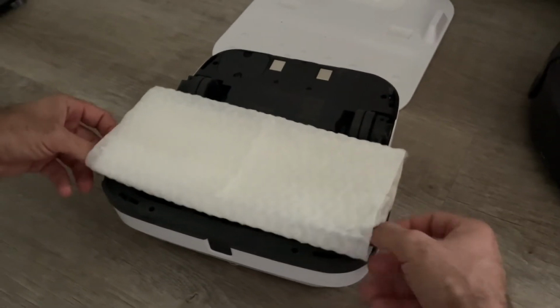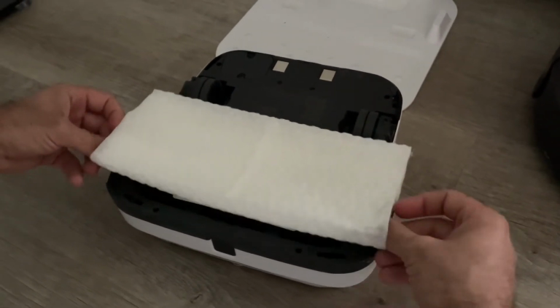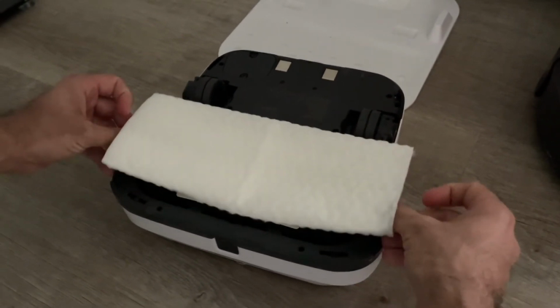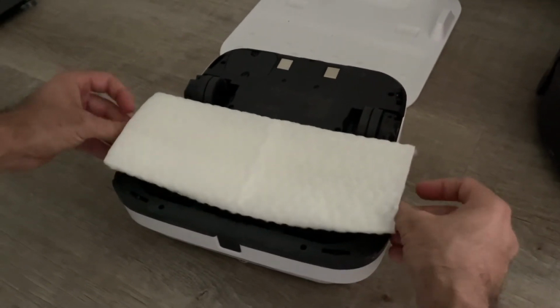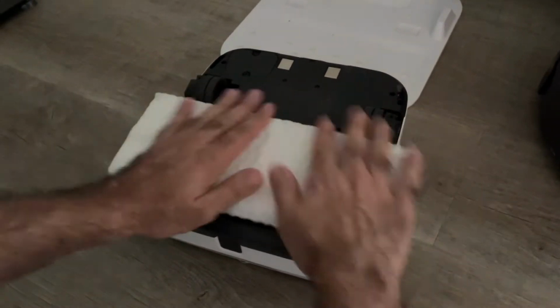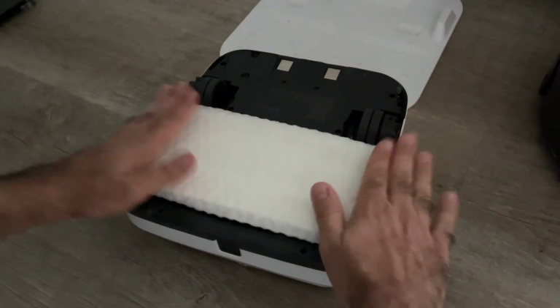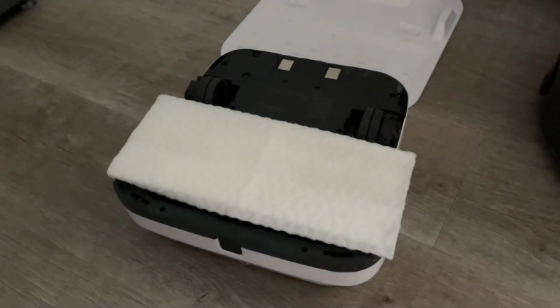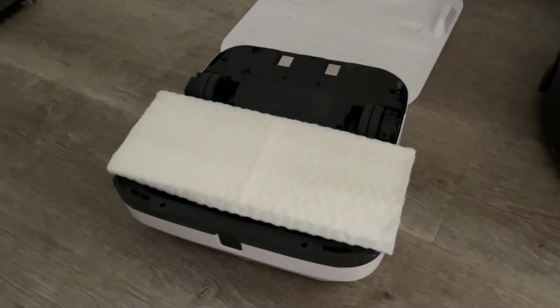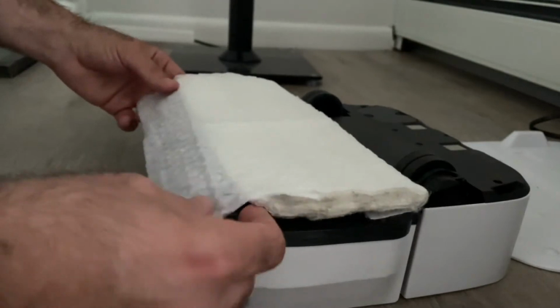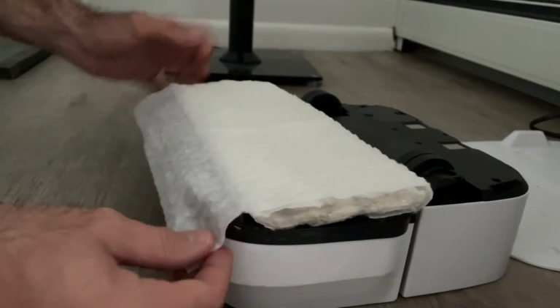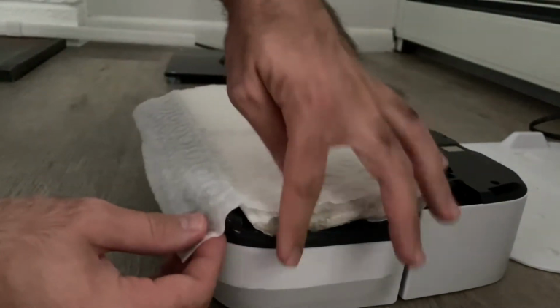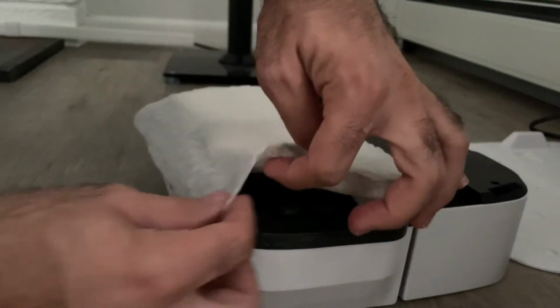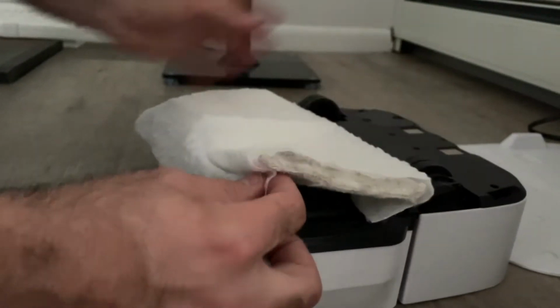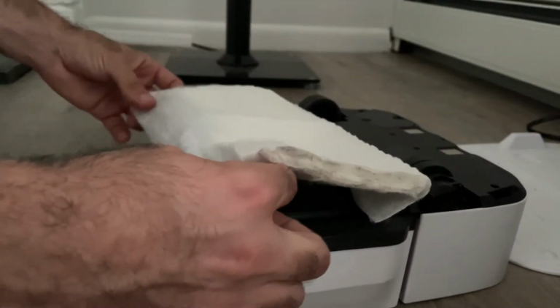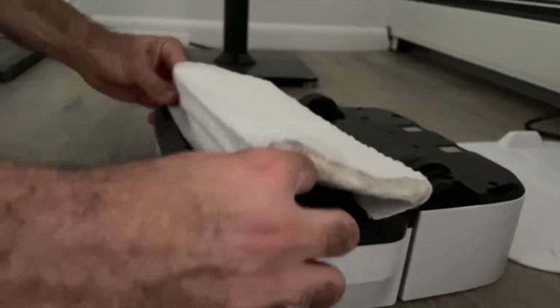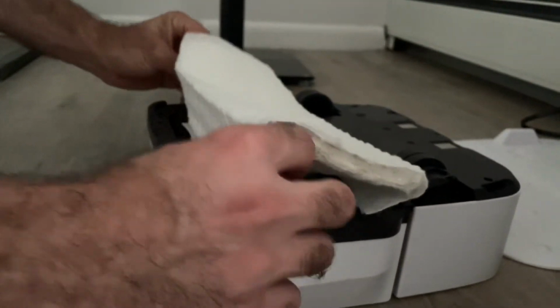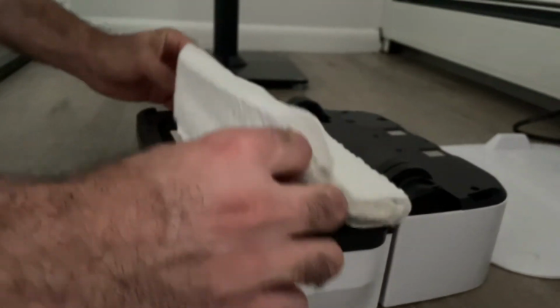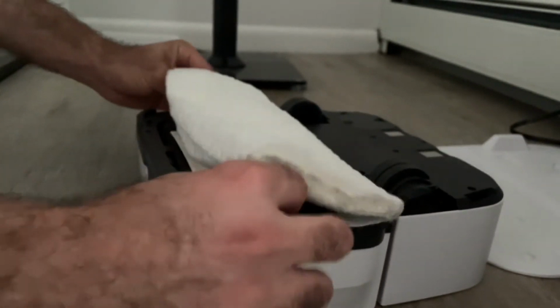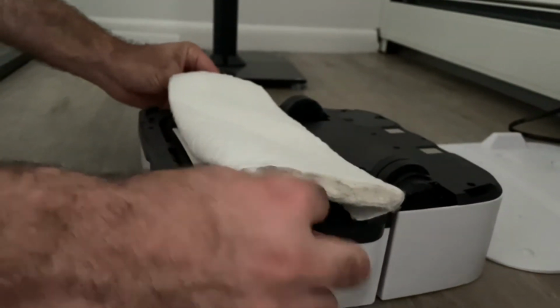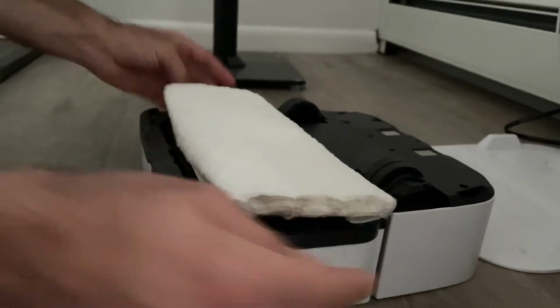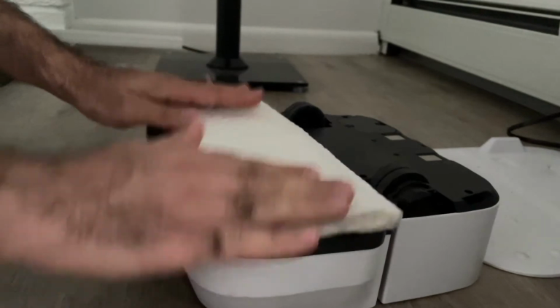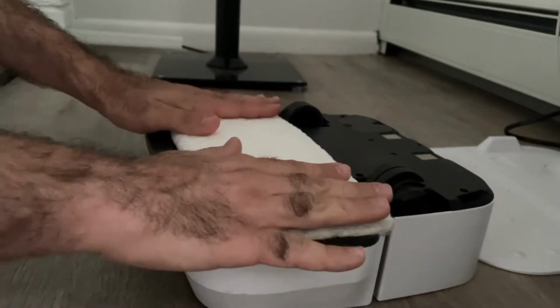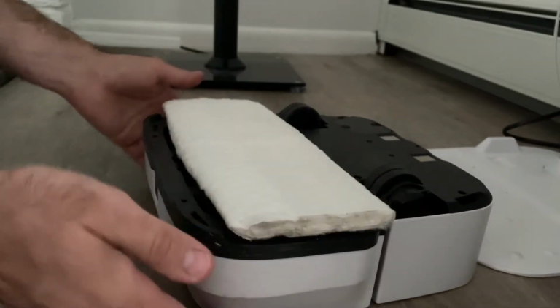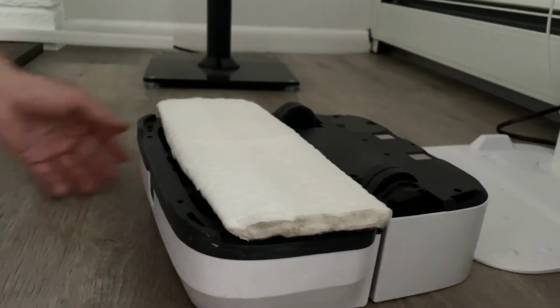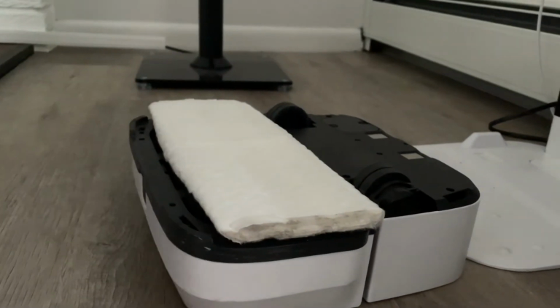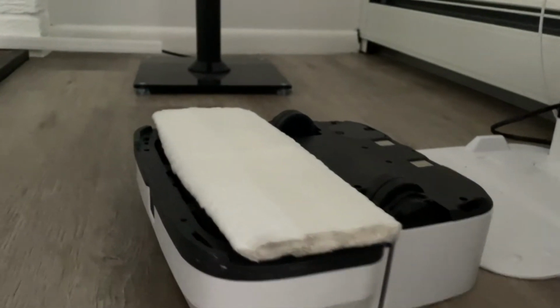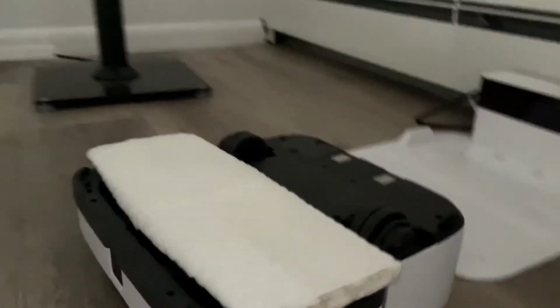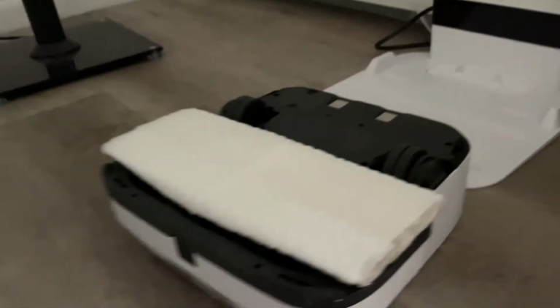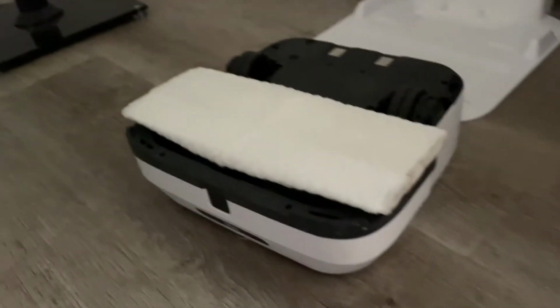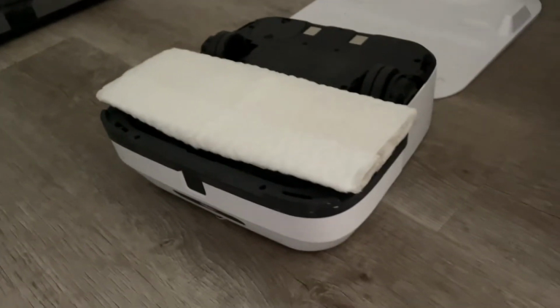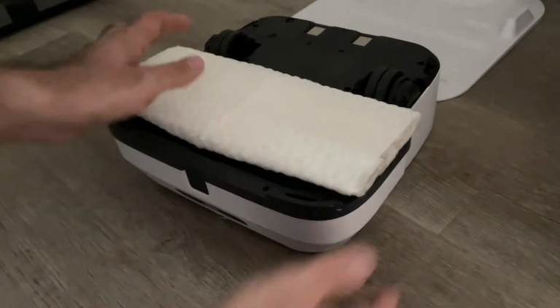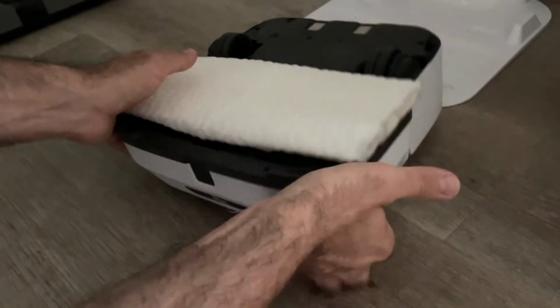Let me show you the side view too. So once the far end is swept around, you do the same thing to the front, making sure you sweep it around and tug it in real snug, and that will actually work to let the robot sweep dry.